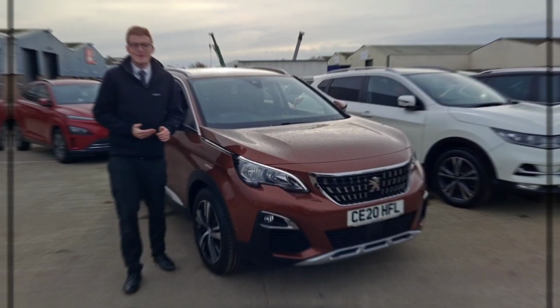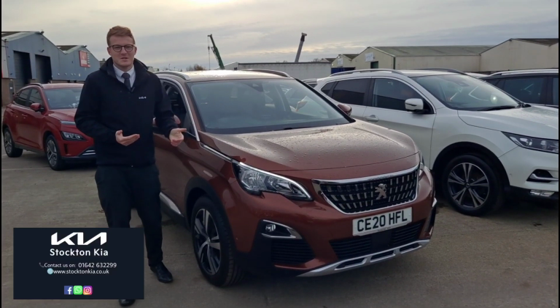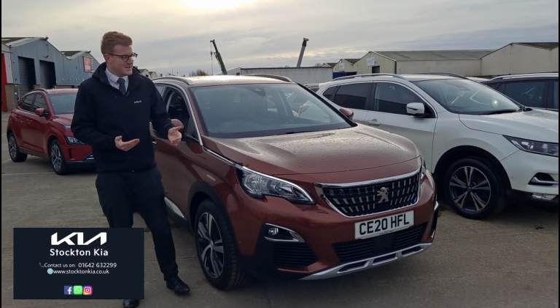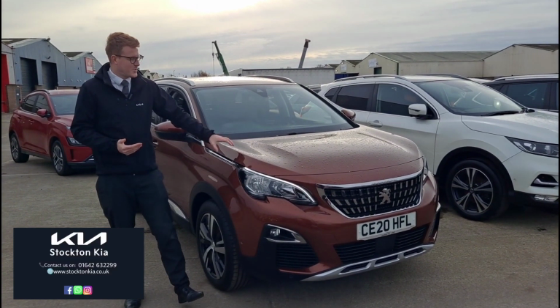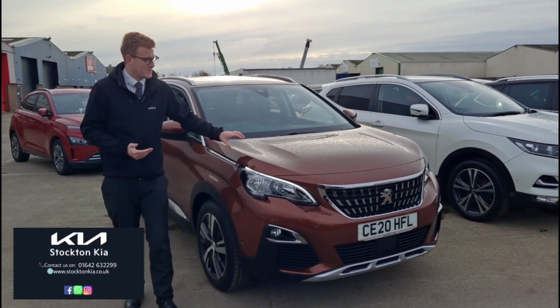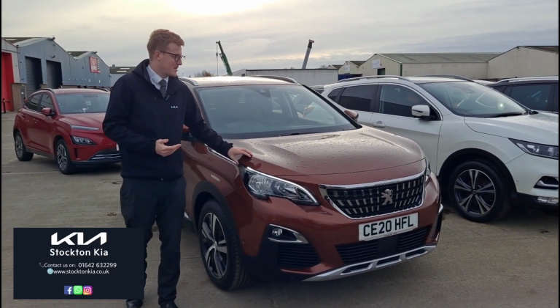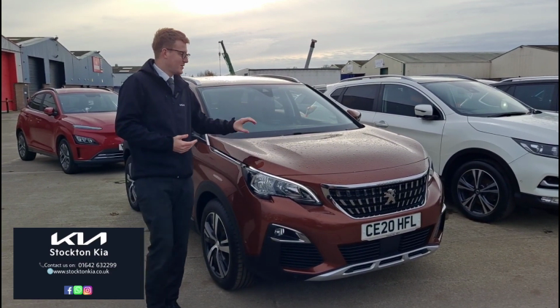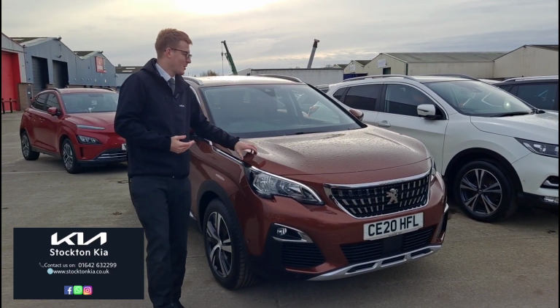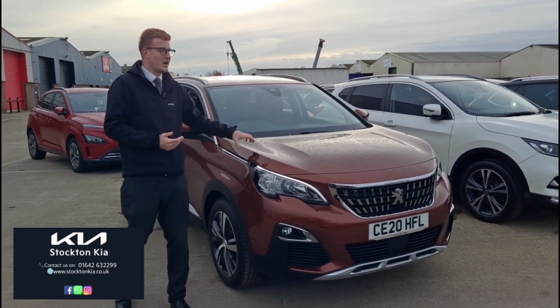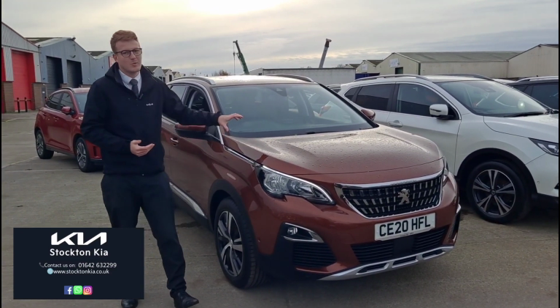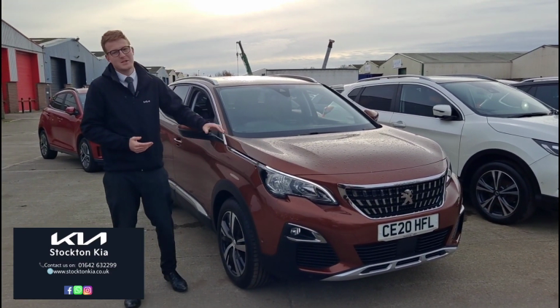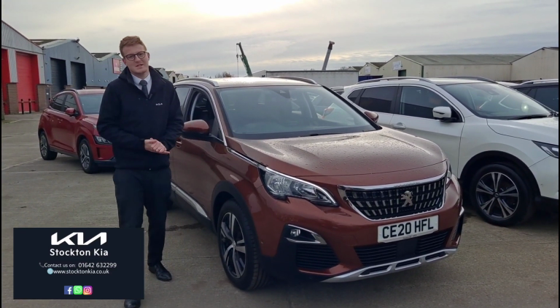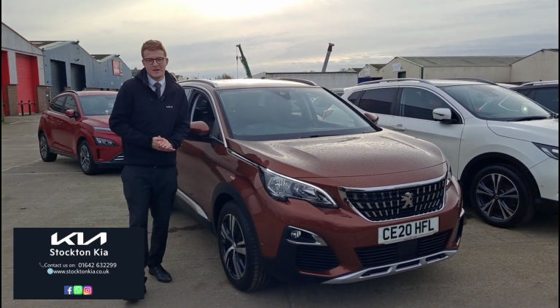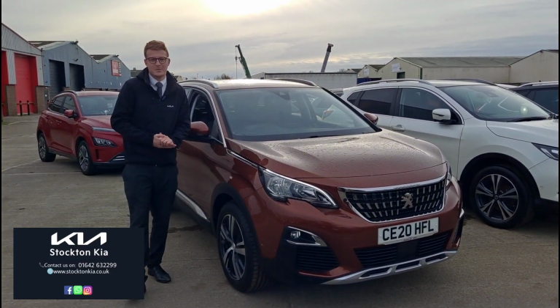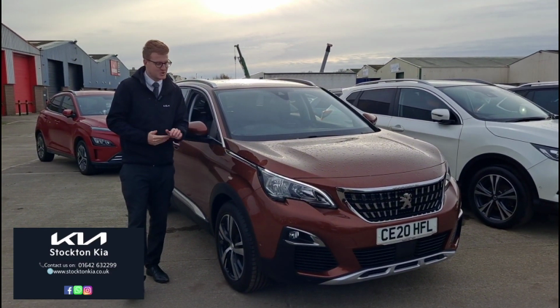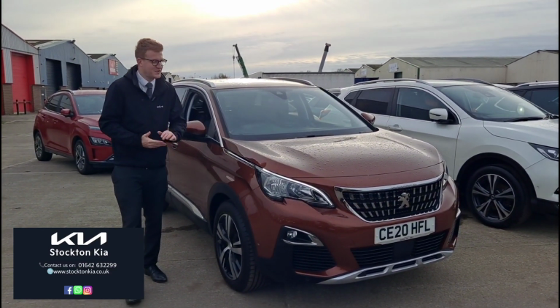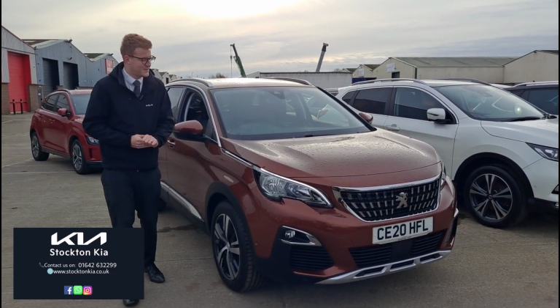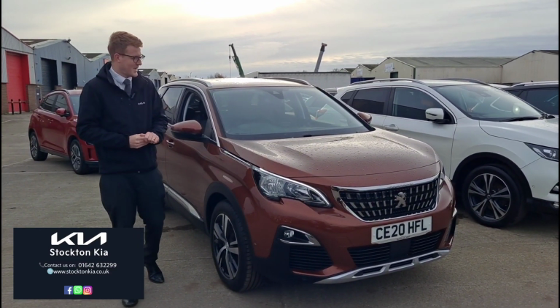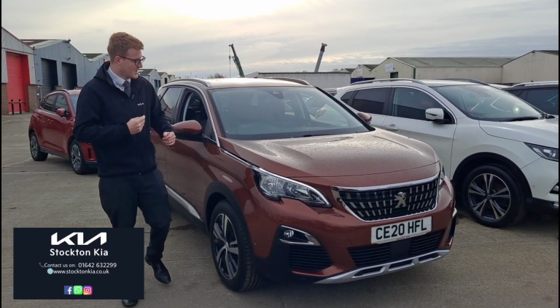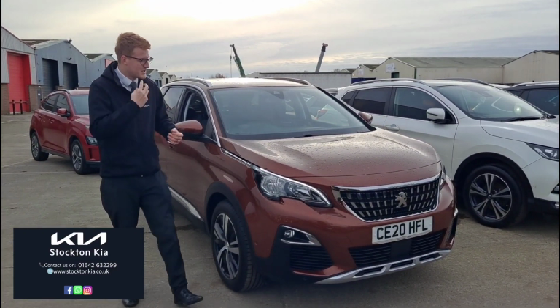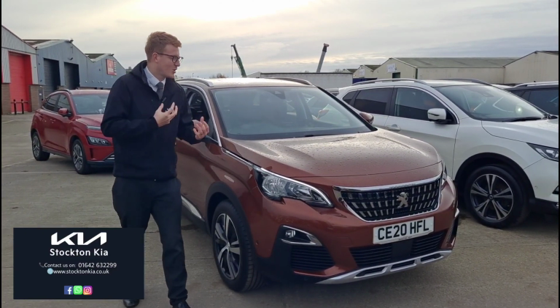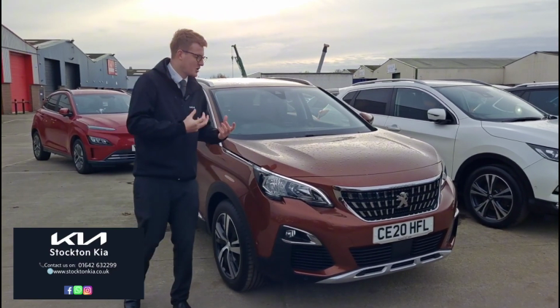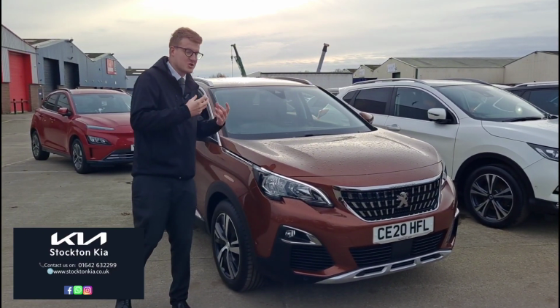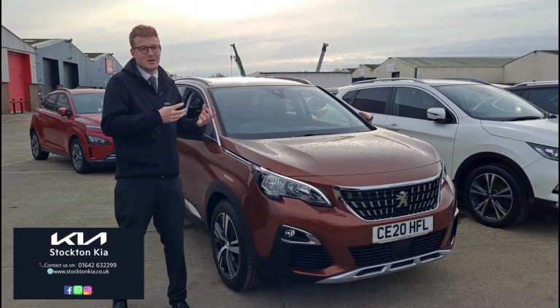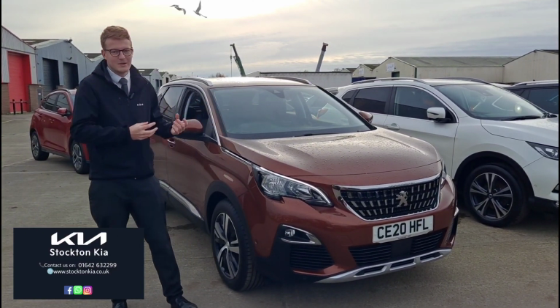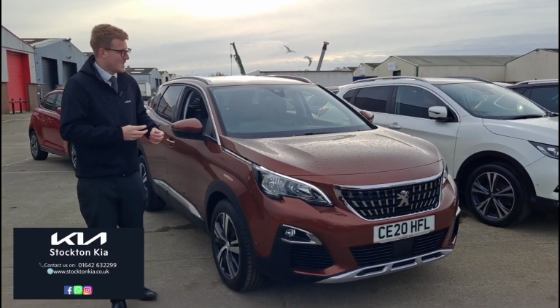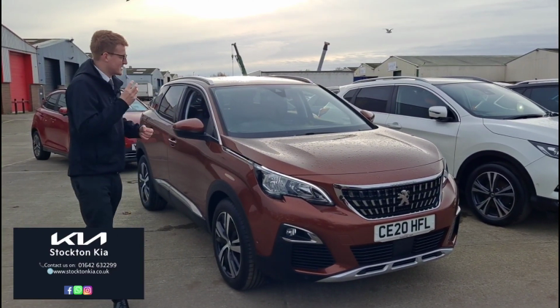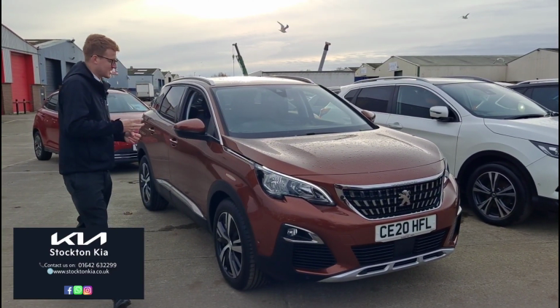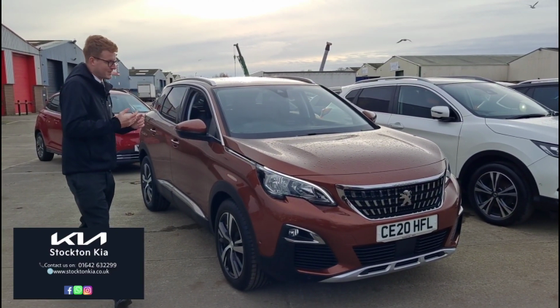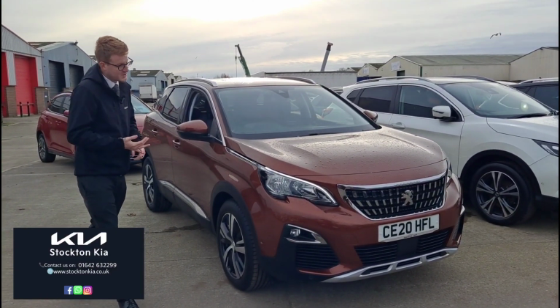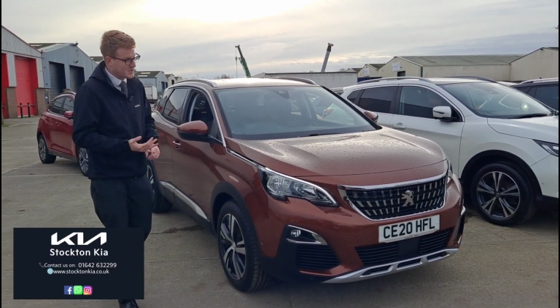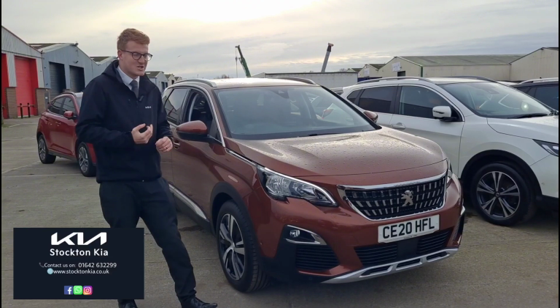Hi there, welcome to Stockton Kia. So we've got this Peugeot 3008 Allure, it's a 1.2 6-speed petrol manual, just over 15,500 miles, finished in this sort of bronze colour — it does suit the vehicle well. It's a fantastic spec with that 1.2 PureTech engine.